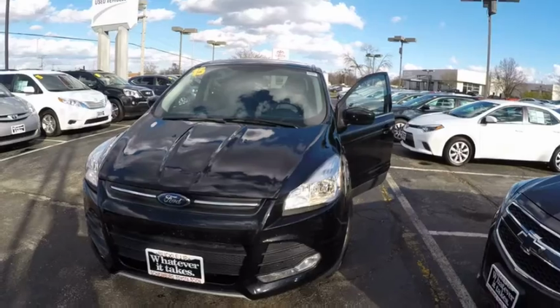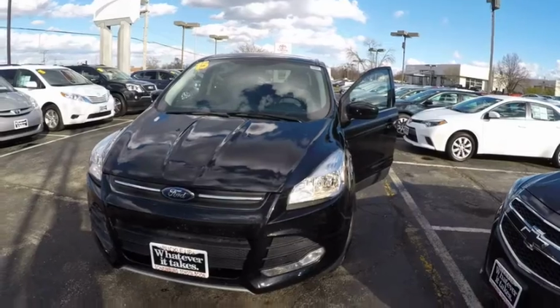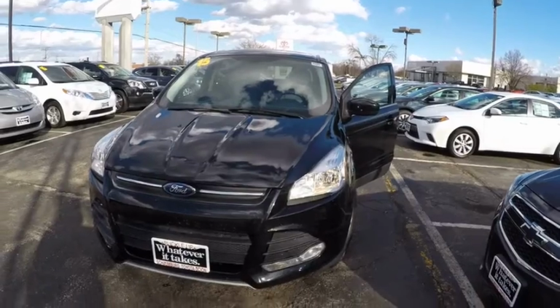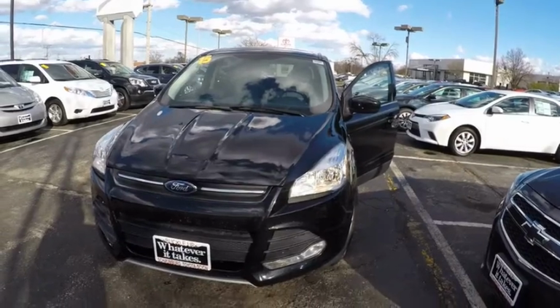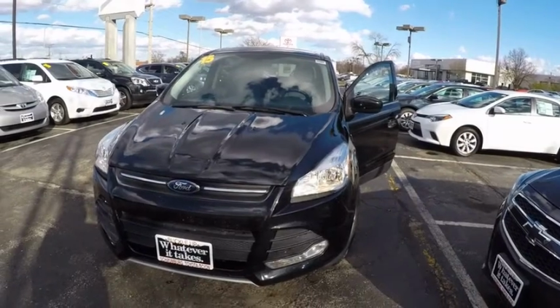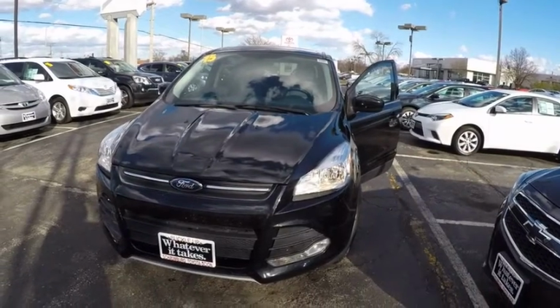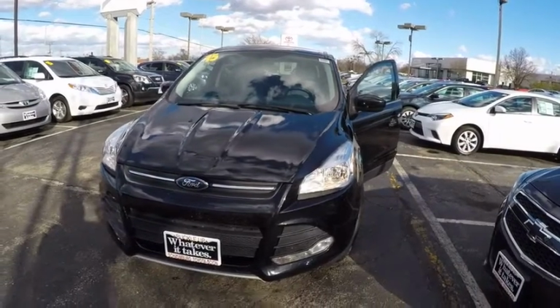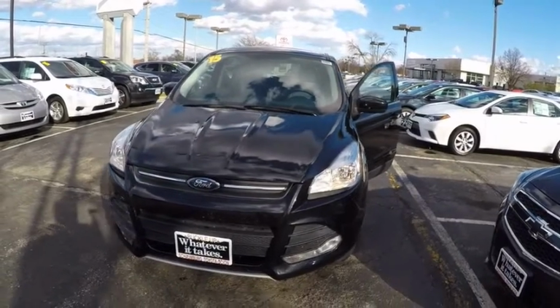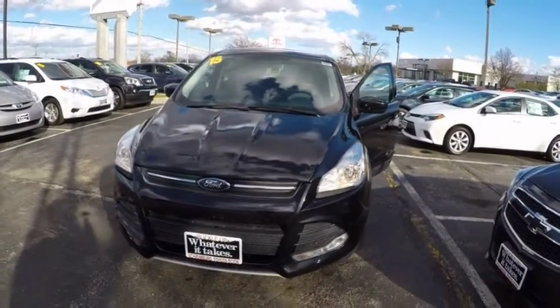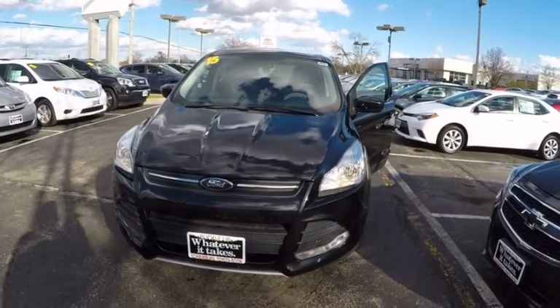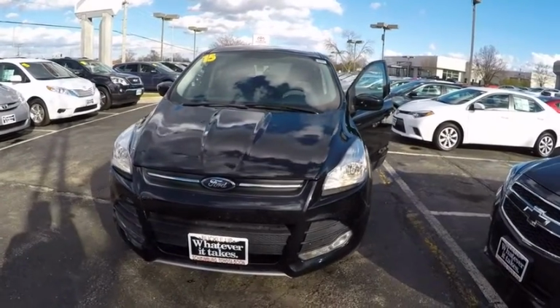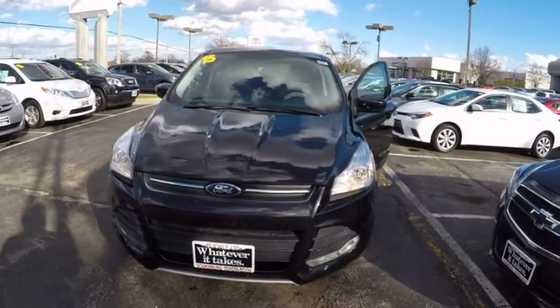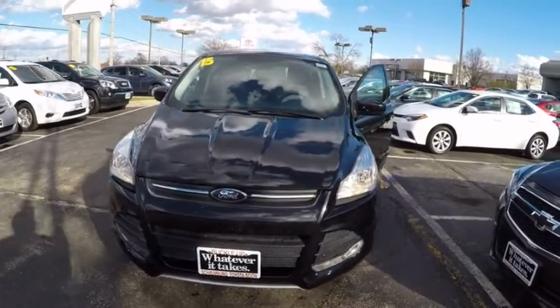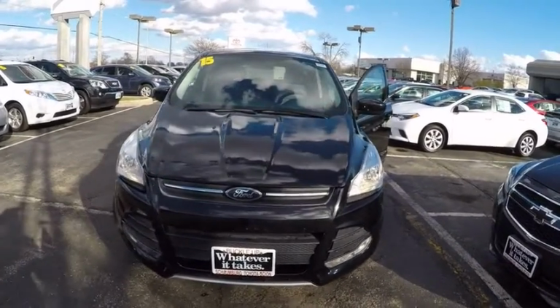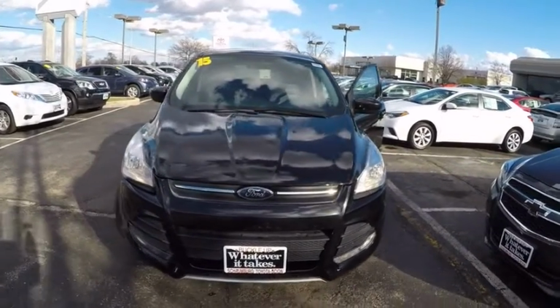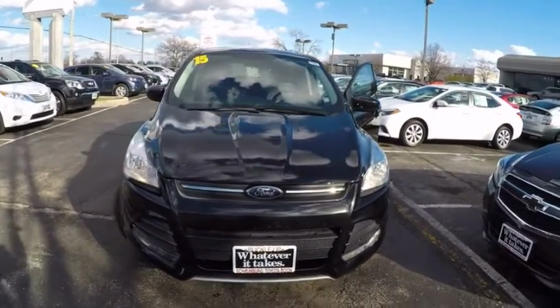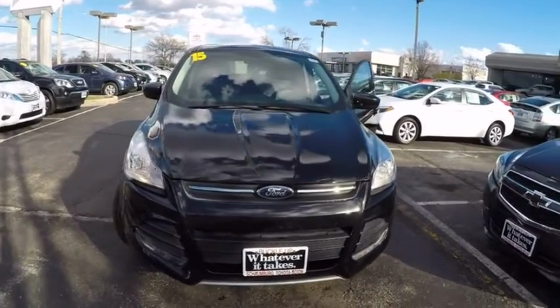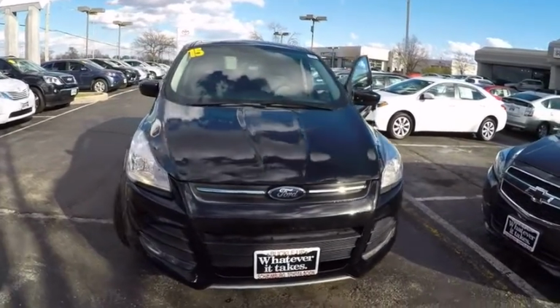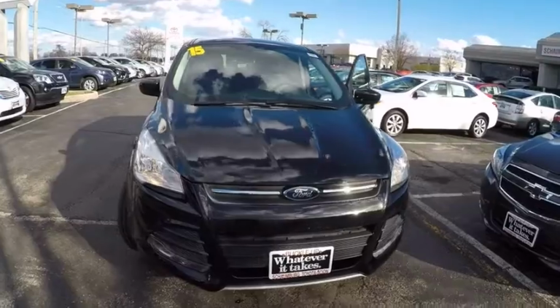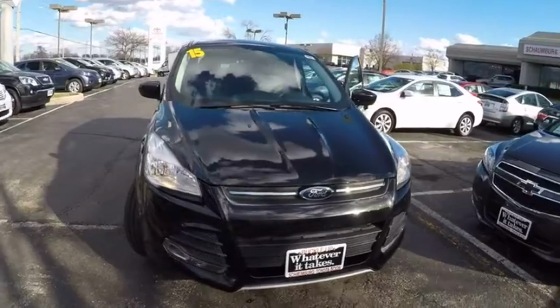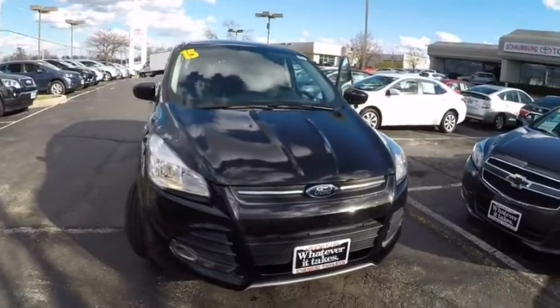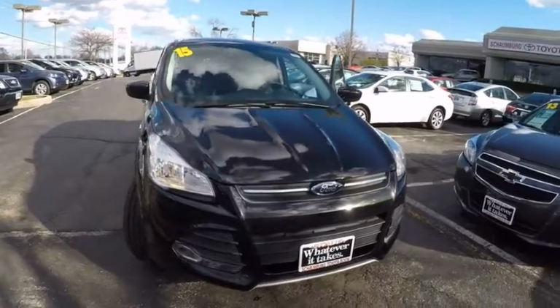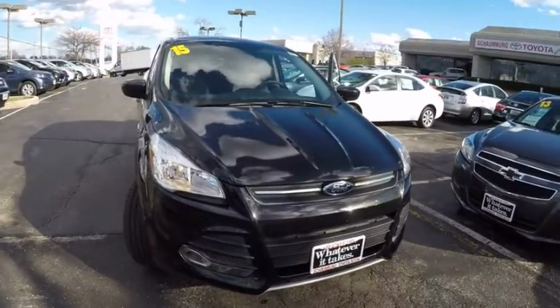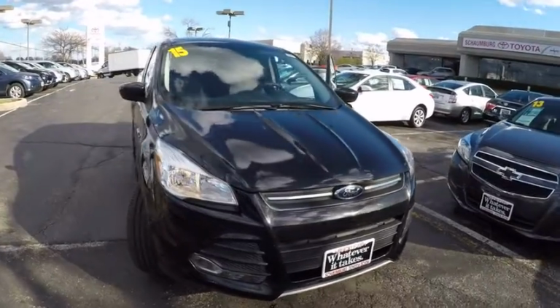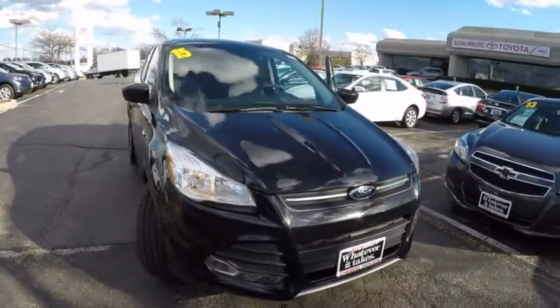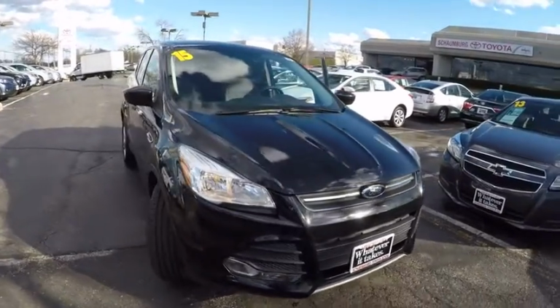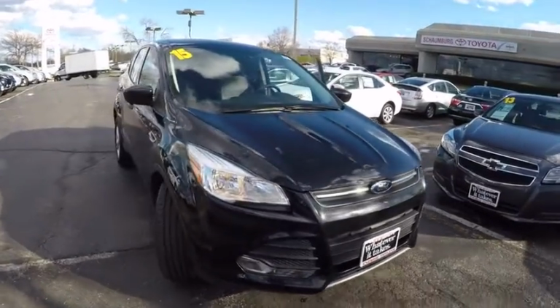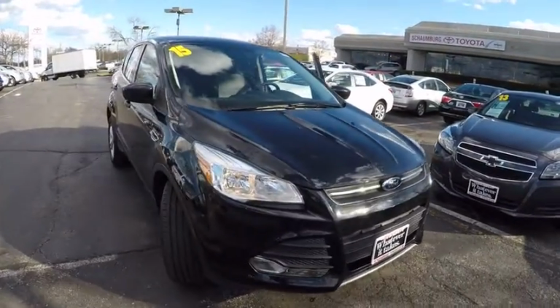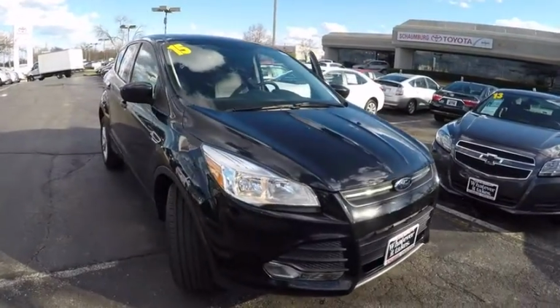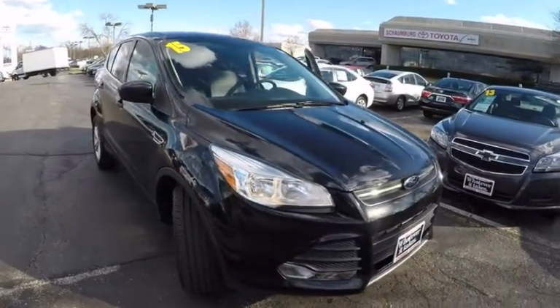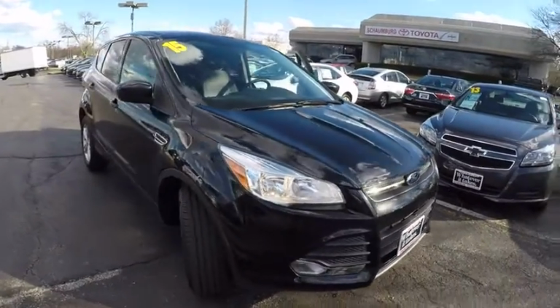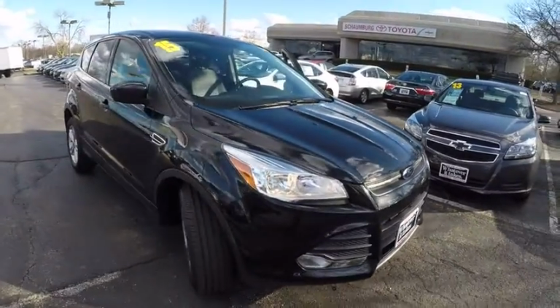The 2015 Escape. Gas engines flex, tow, sip, and go with Ford Escape, and is priced below $20,000.